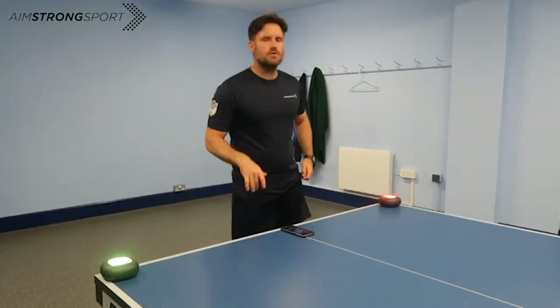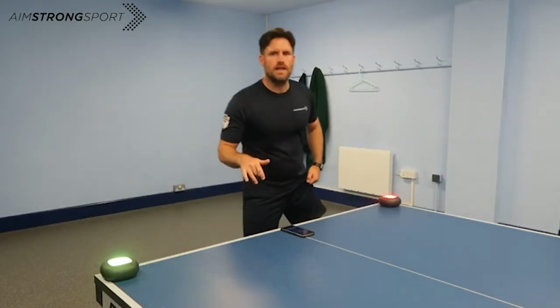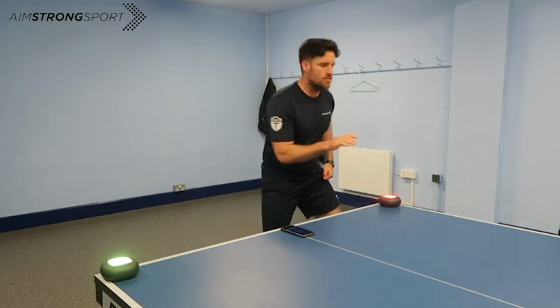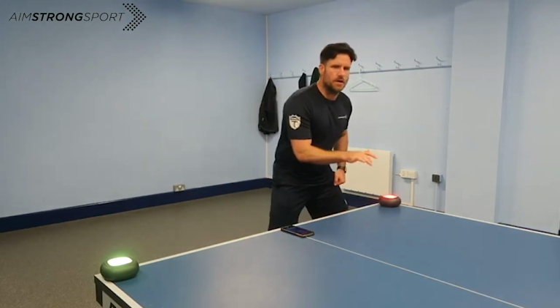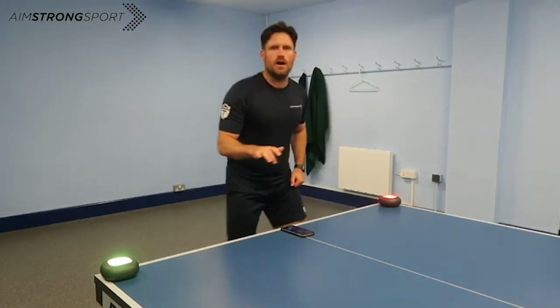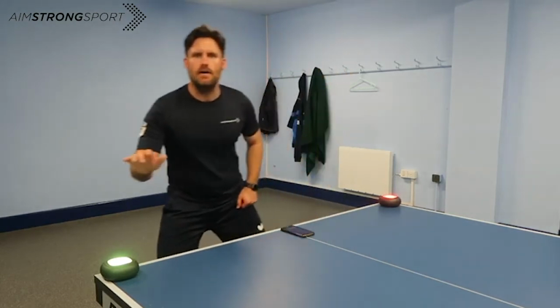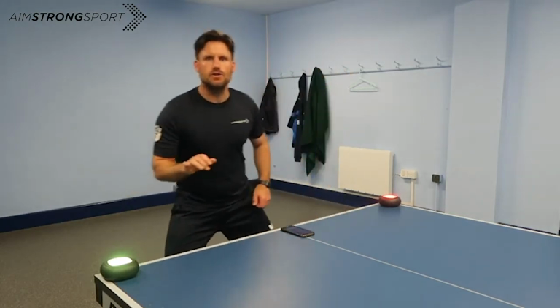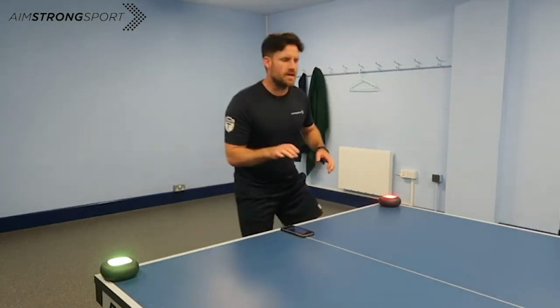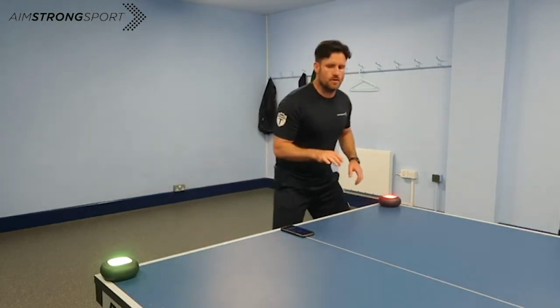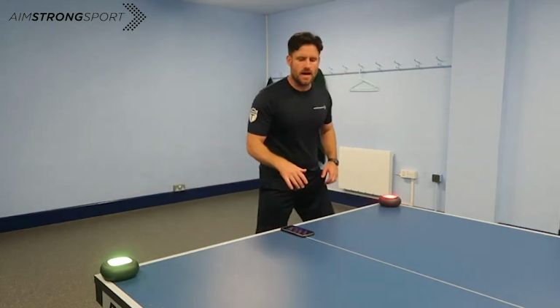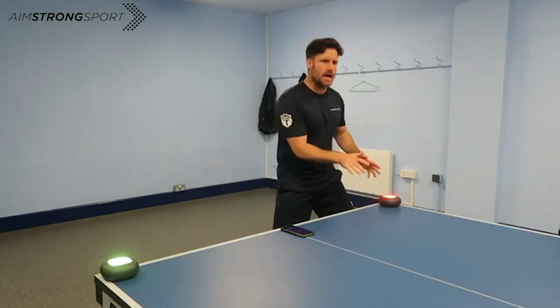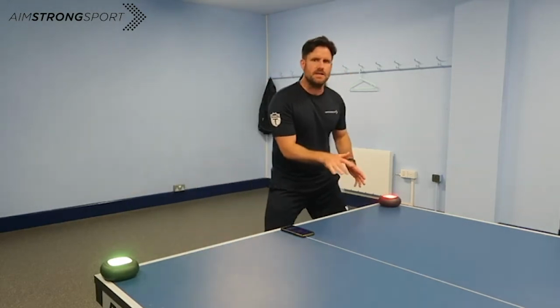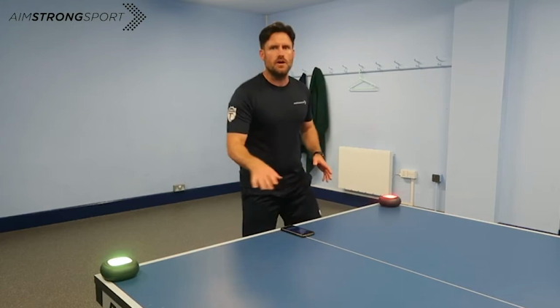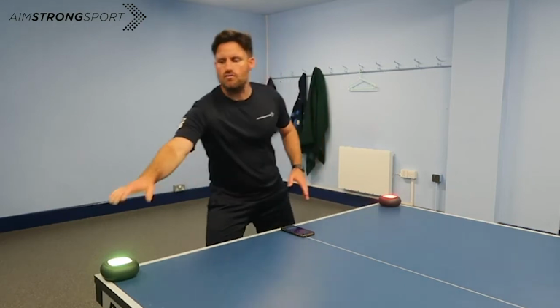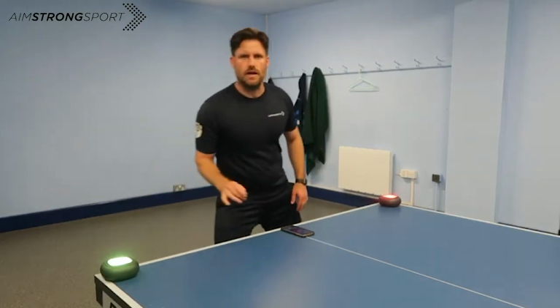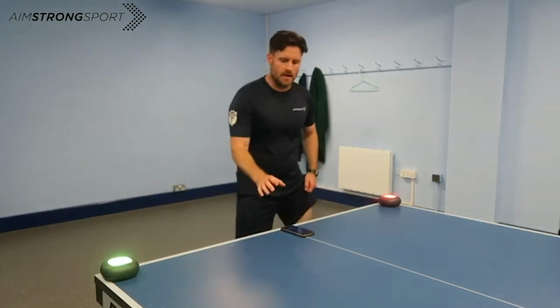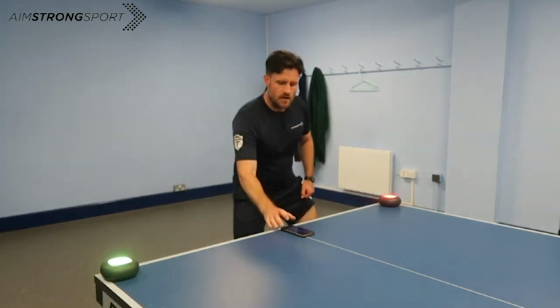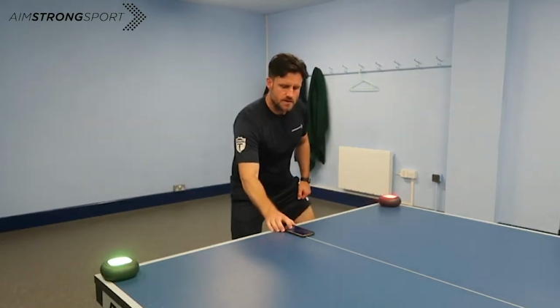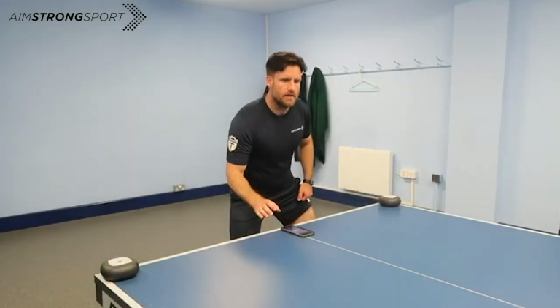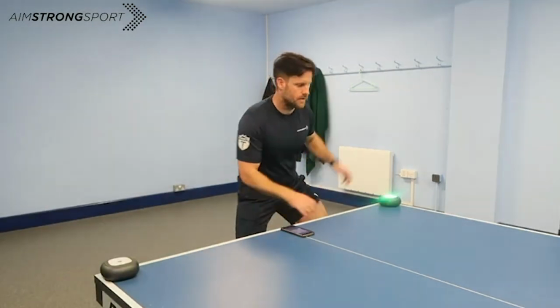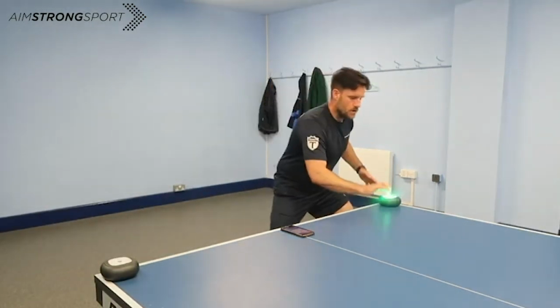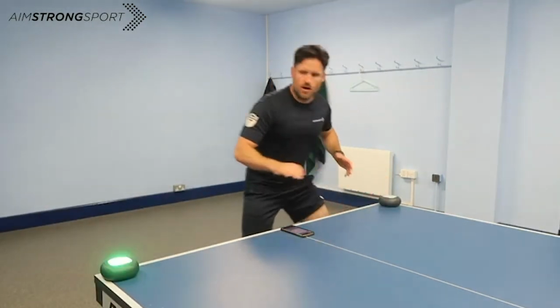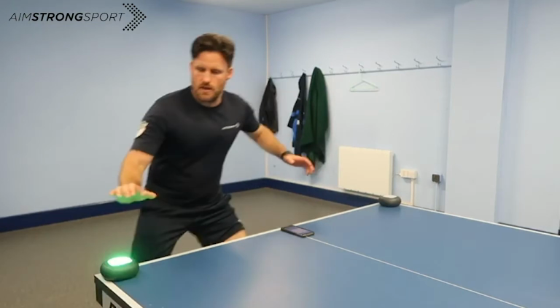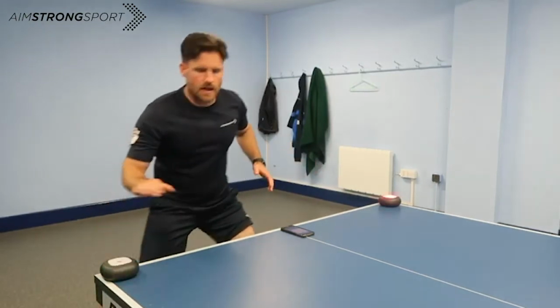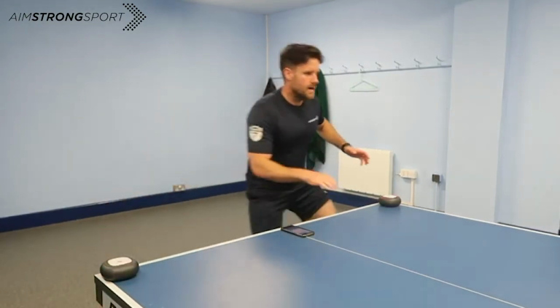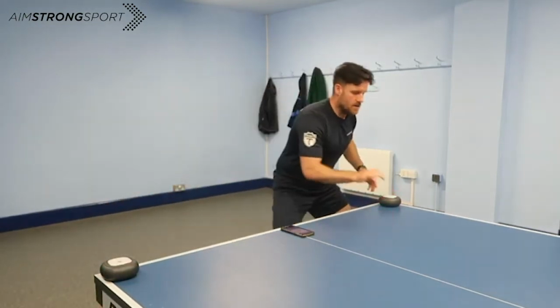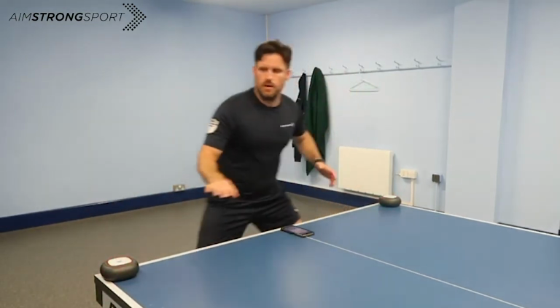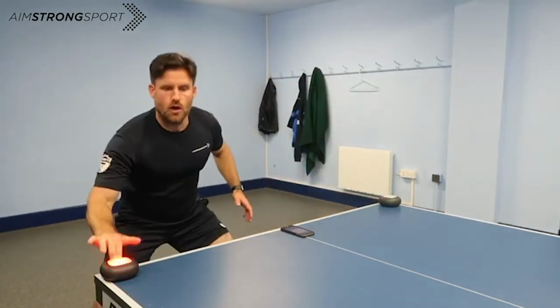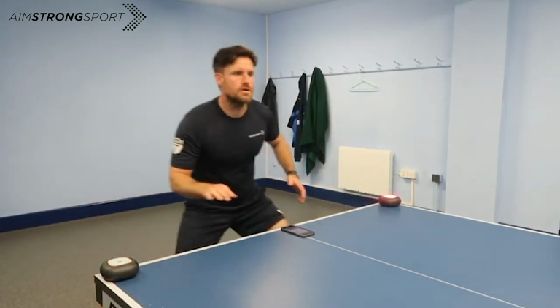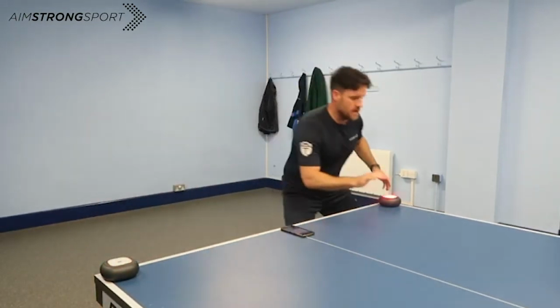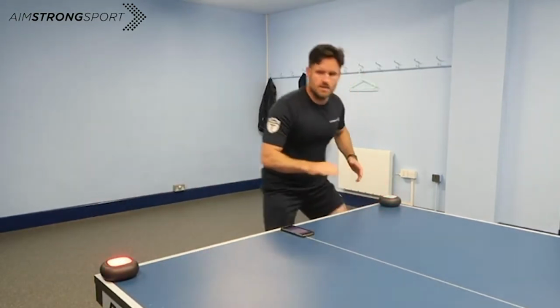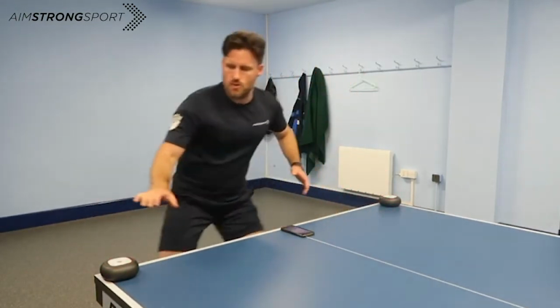I'm just looking for that lateral move and I'm going to put the light out just to warm myself up. Make sure you get into position without reaching to make it realistic. So I get across, then head up on the balls of my feet, nice and smooth.